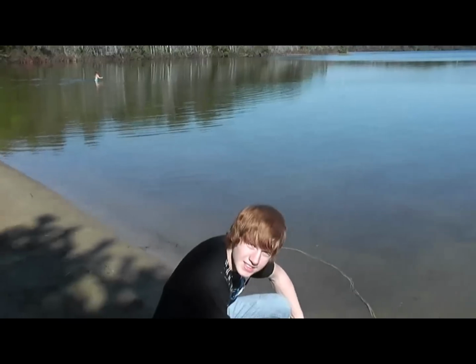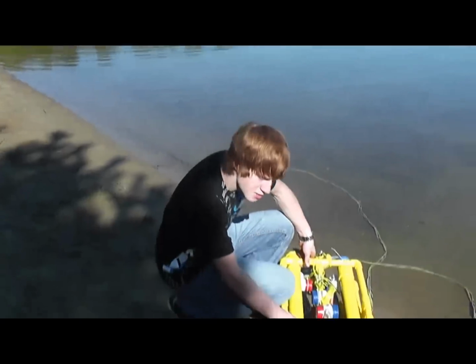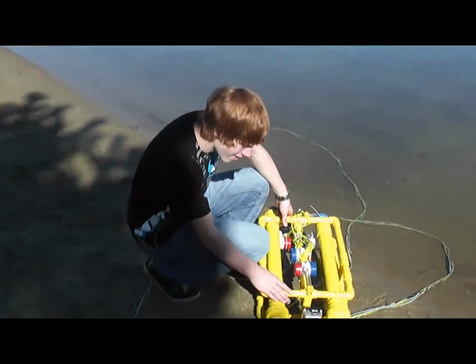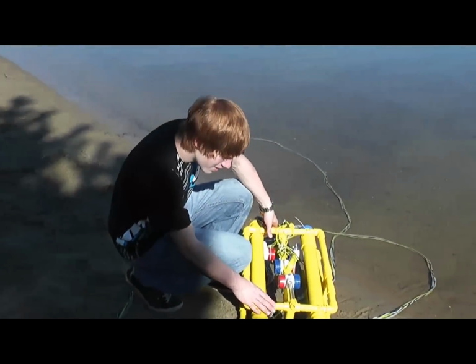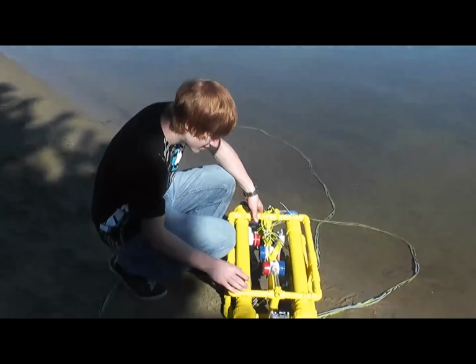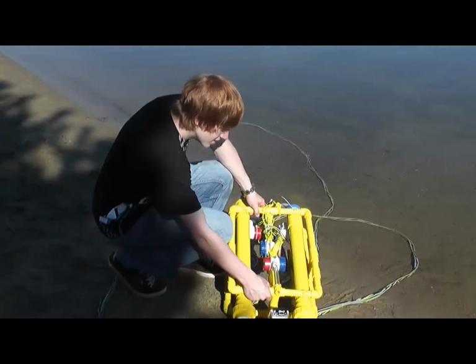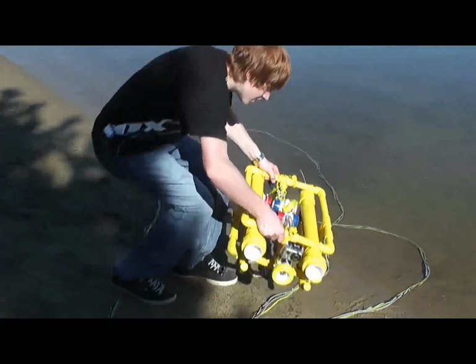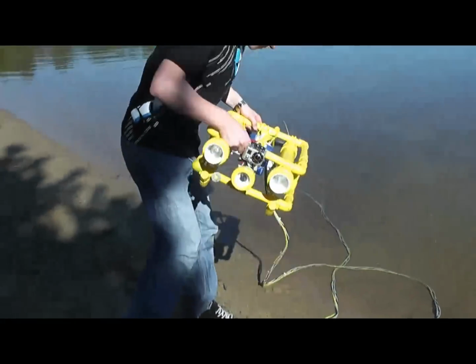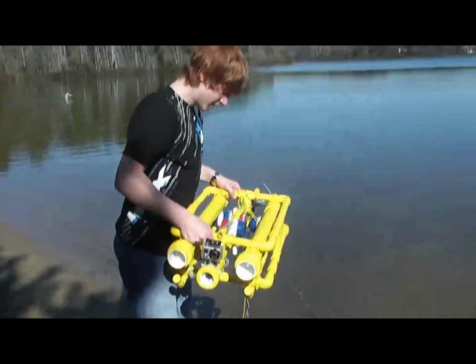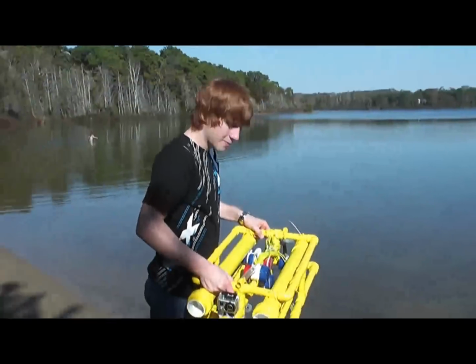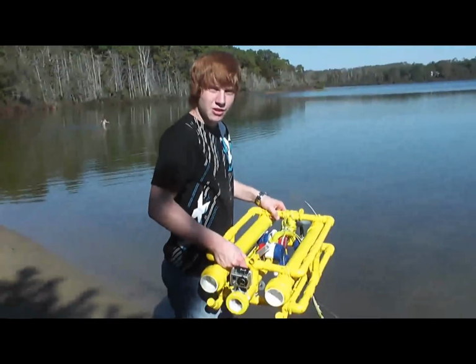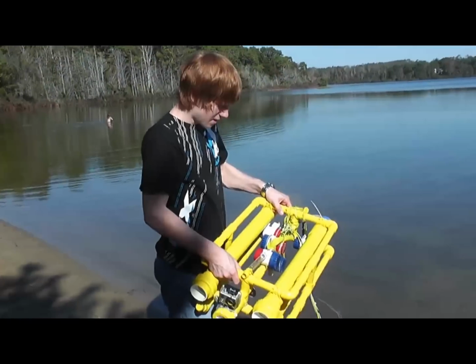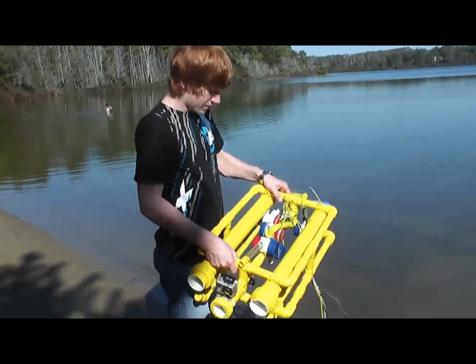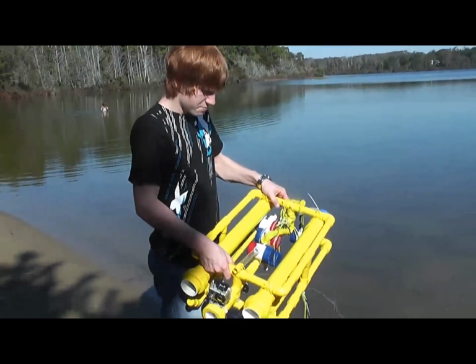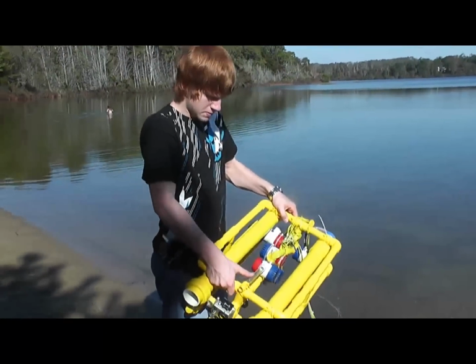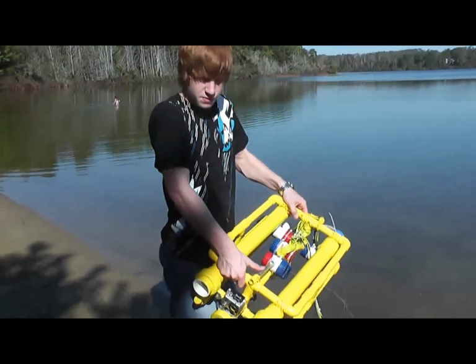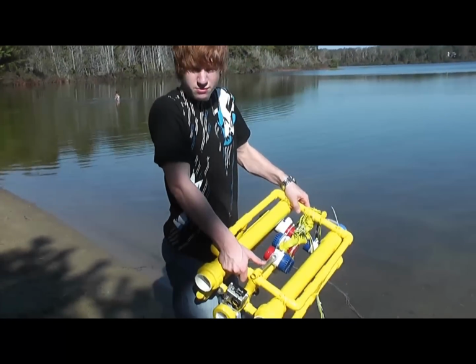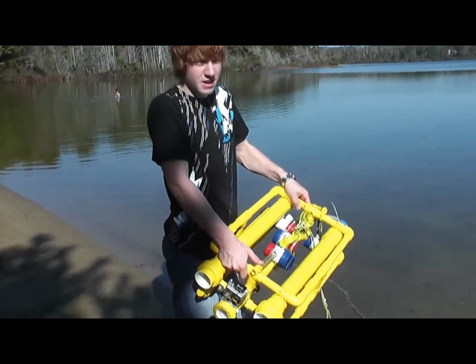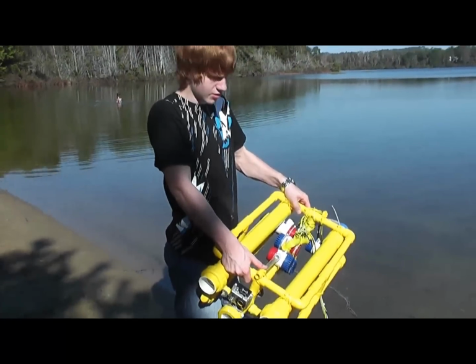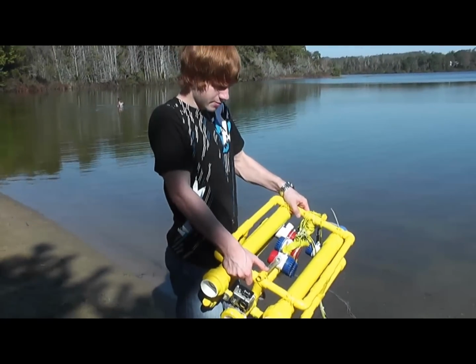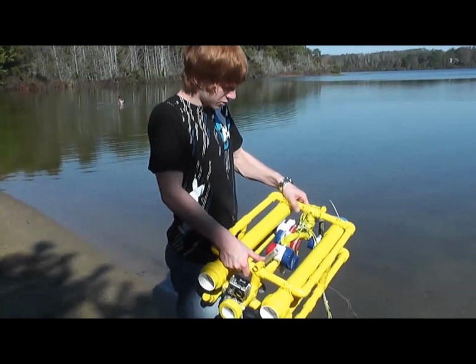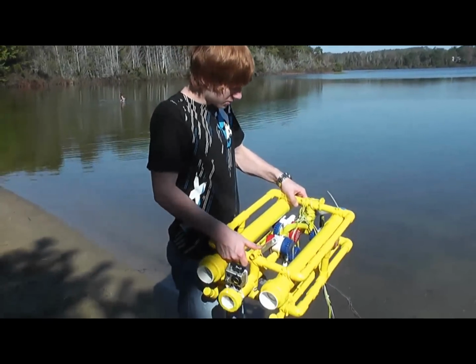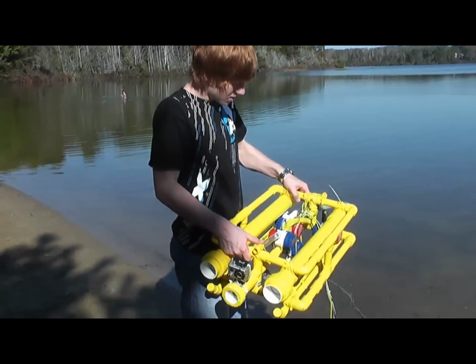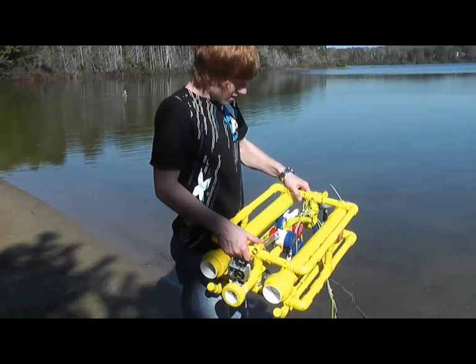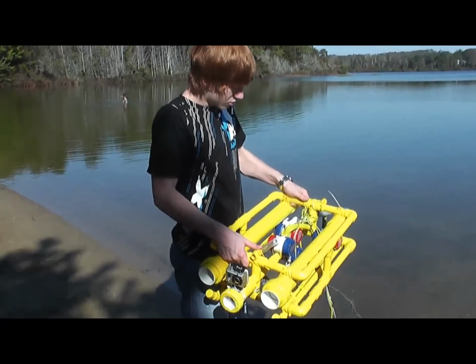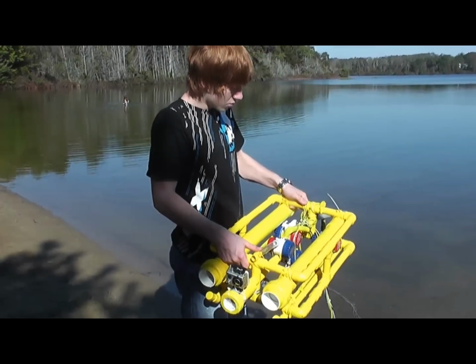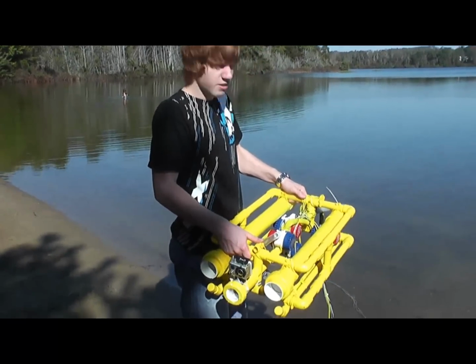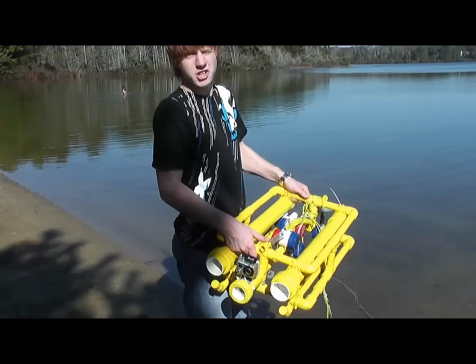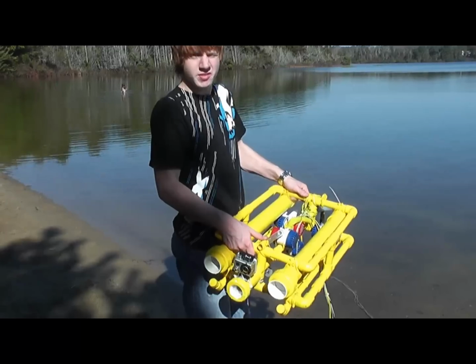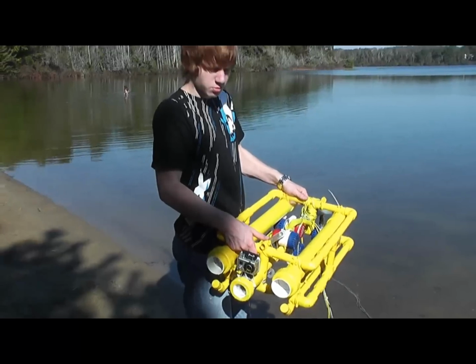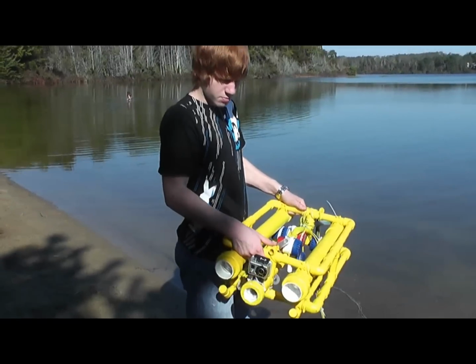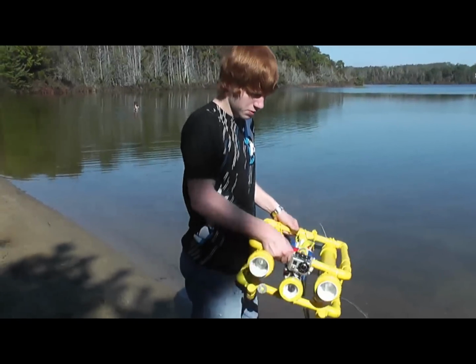Alright, so this is my ROV — I made all of the design myself. It's got five bilge pumps: three 500 gallons per hour bilge pumps and two 1,100 gallon per hour bilge pumps.